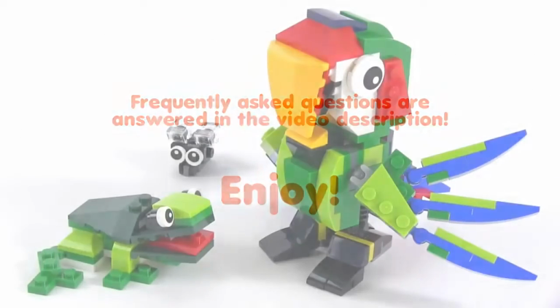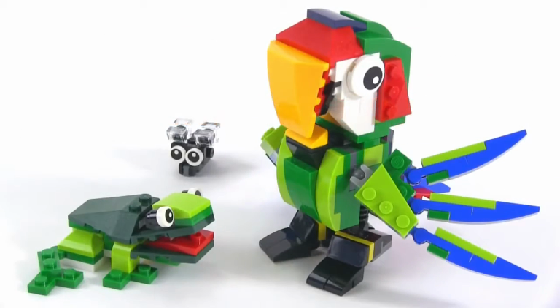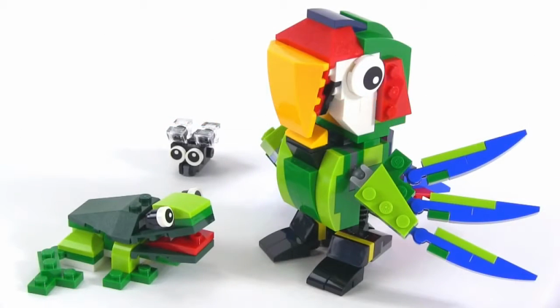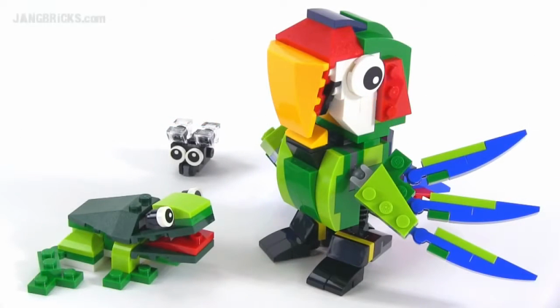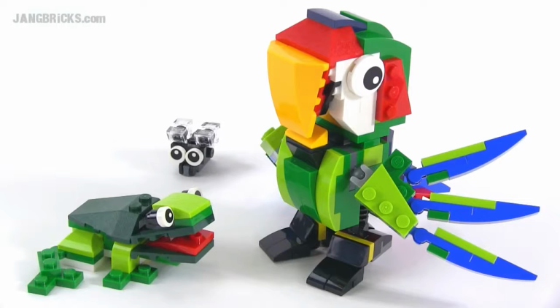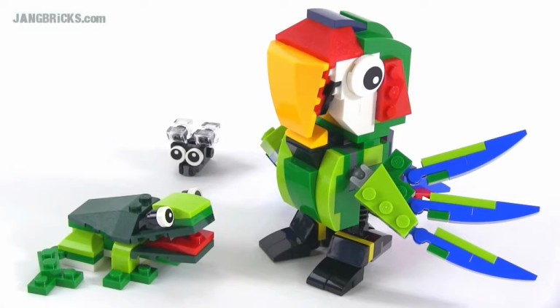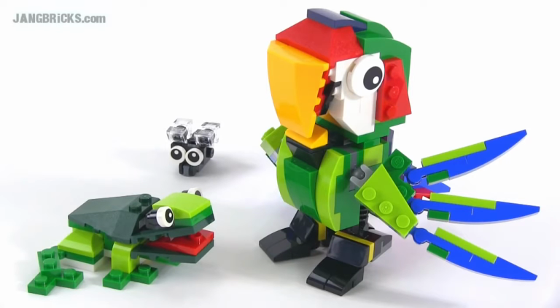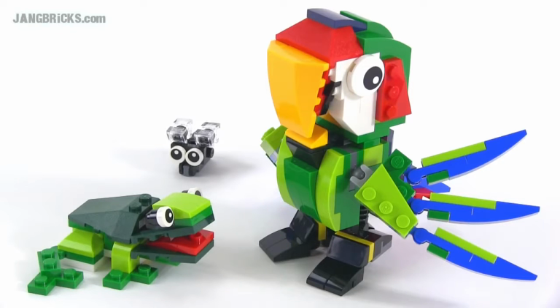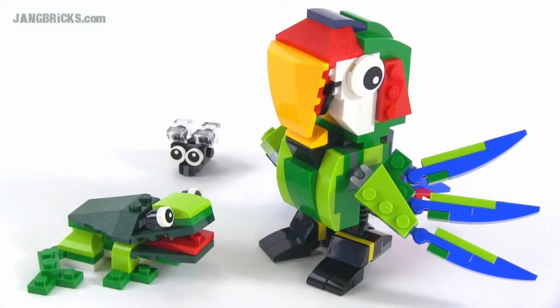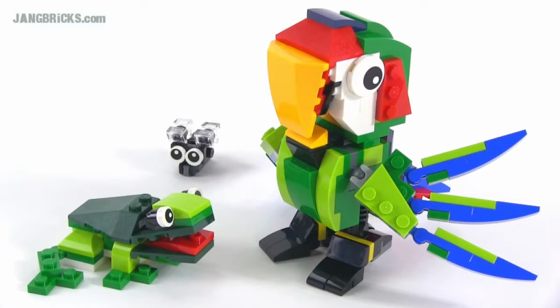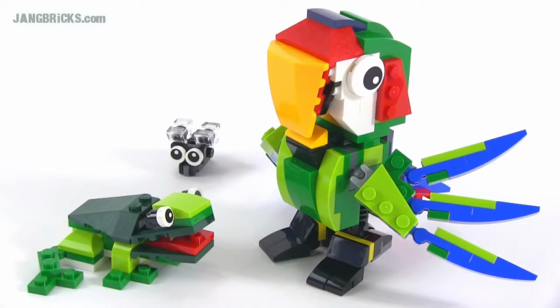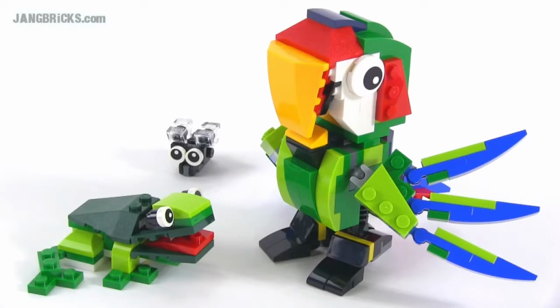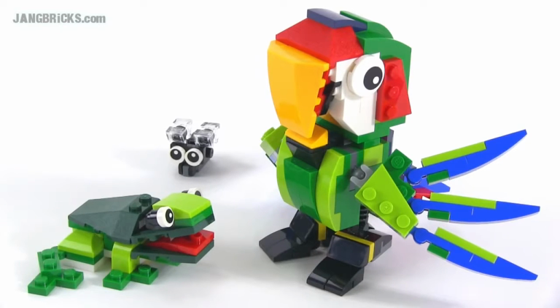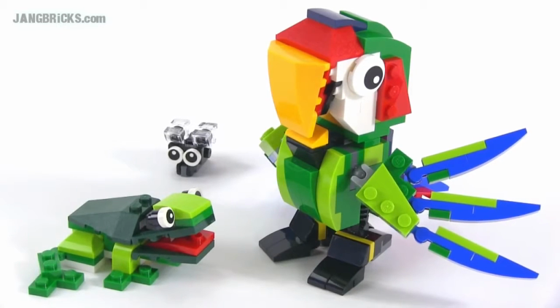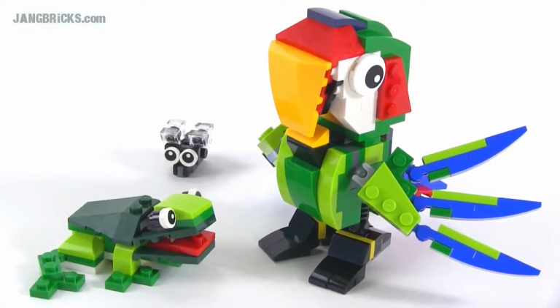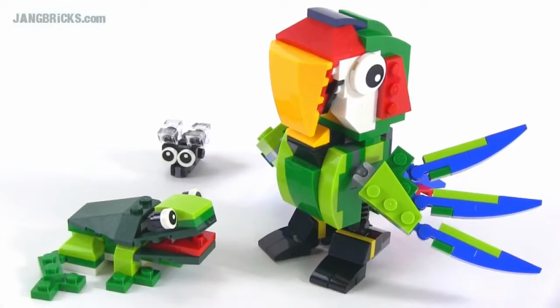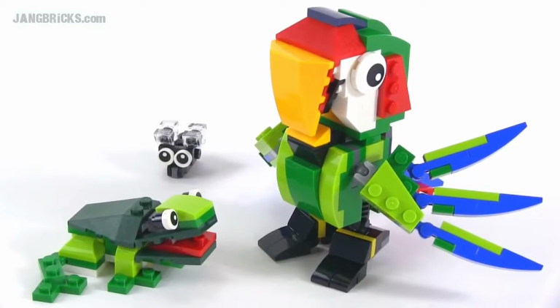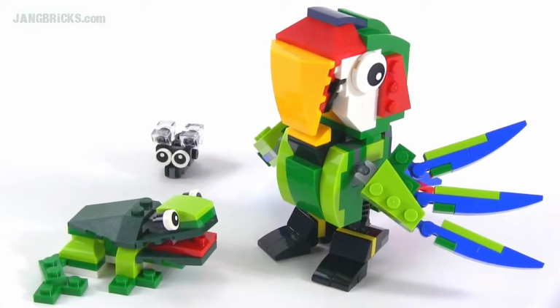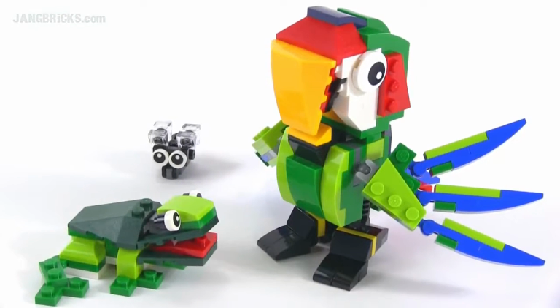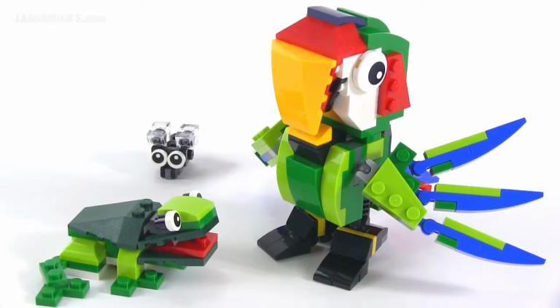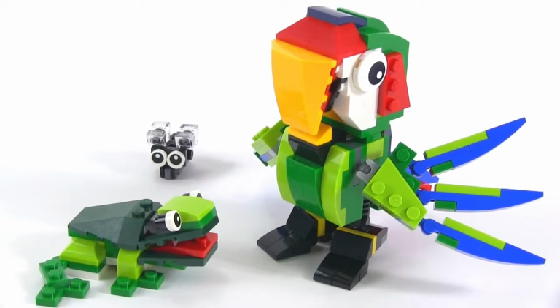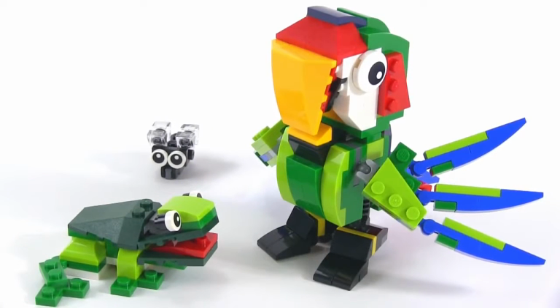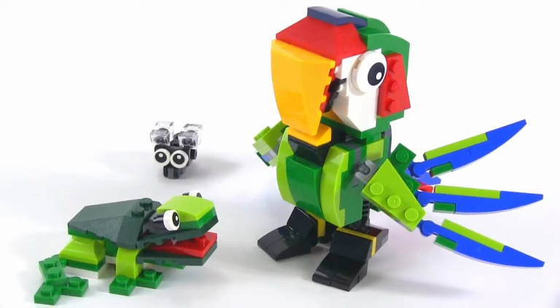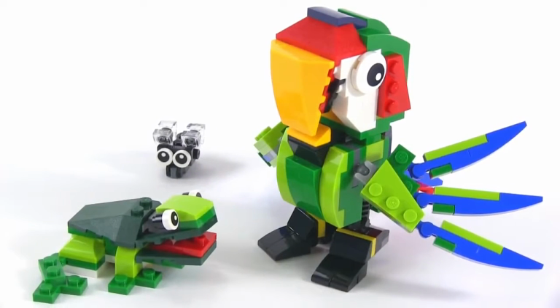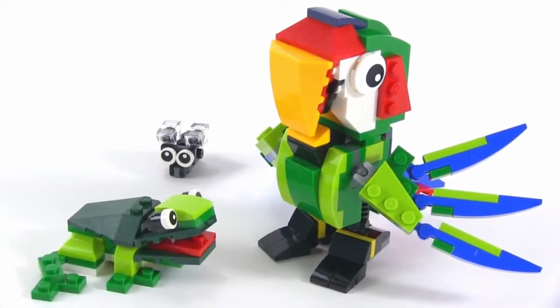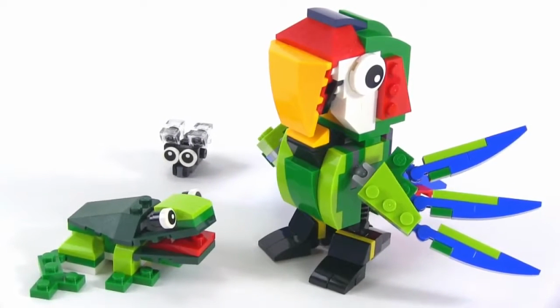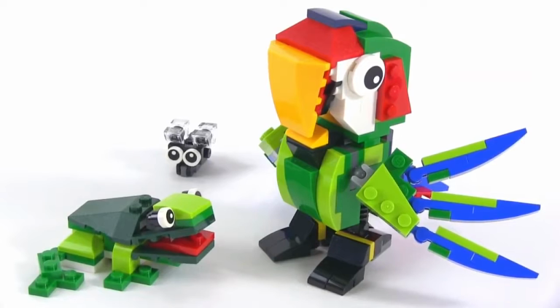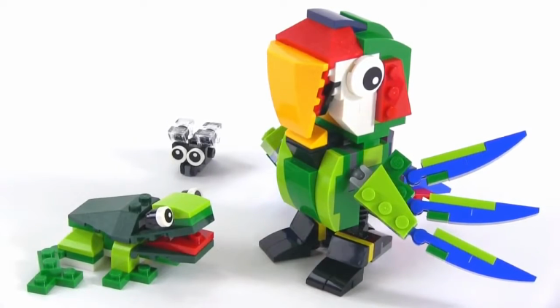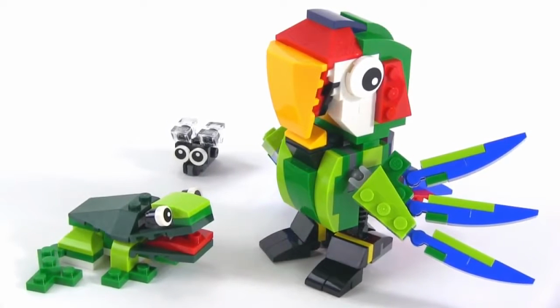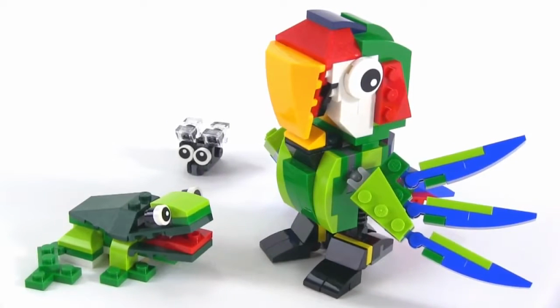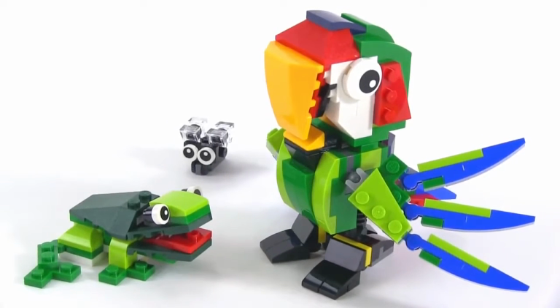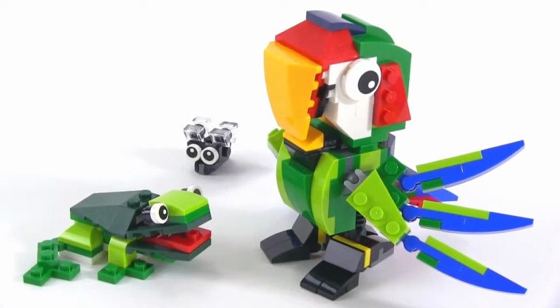Hey everybody, it's Jang here with a look at a LEGO Creator set called Rainforest Animals. It comes with 215 pieces. This is a three-in-one set, and this is the first build — the major build, the one they advertise largest on the front of the package.